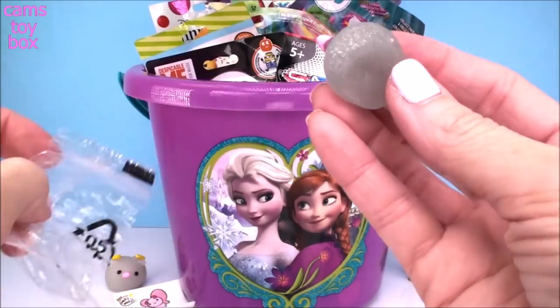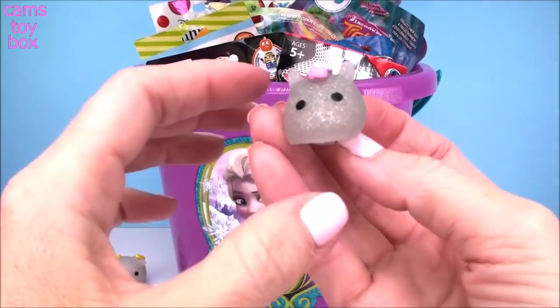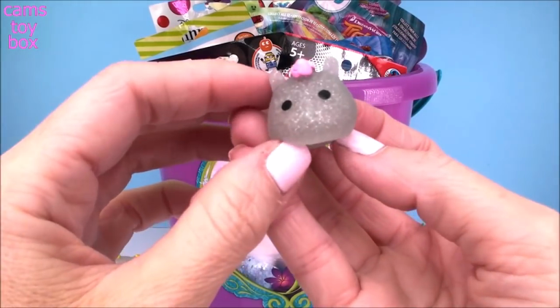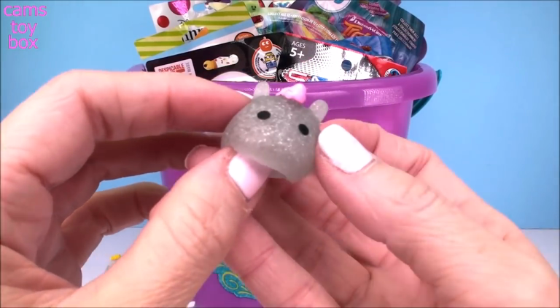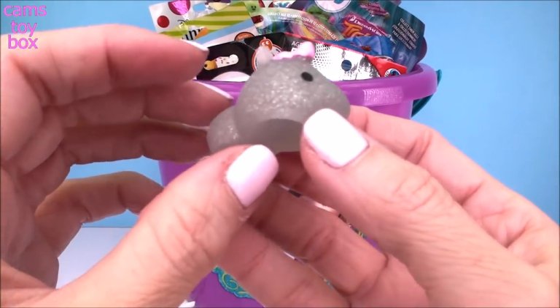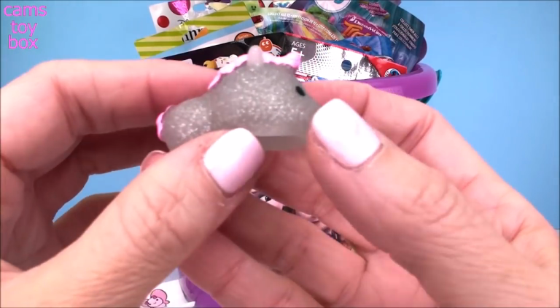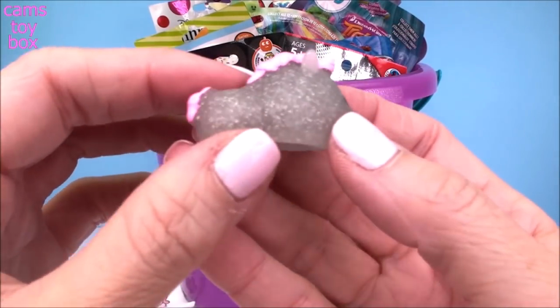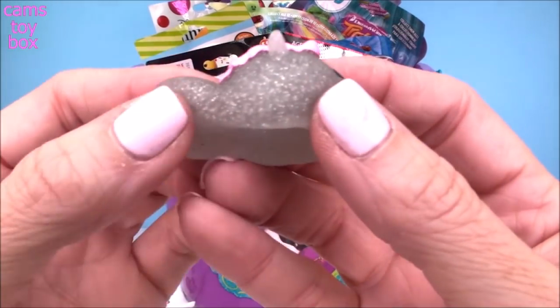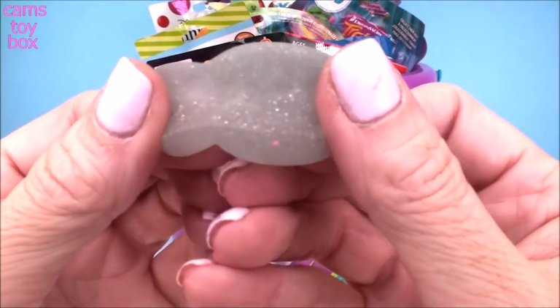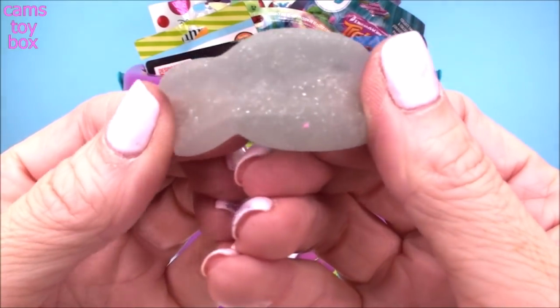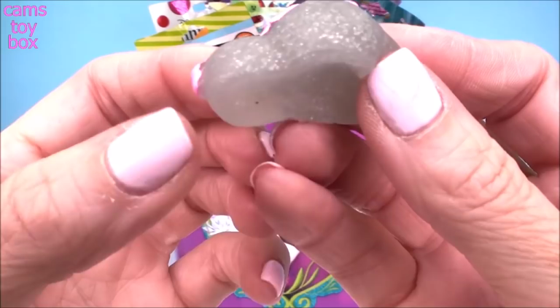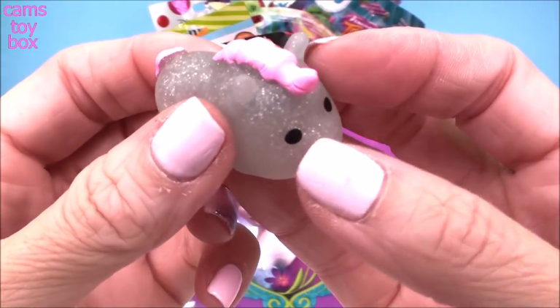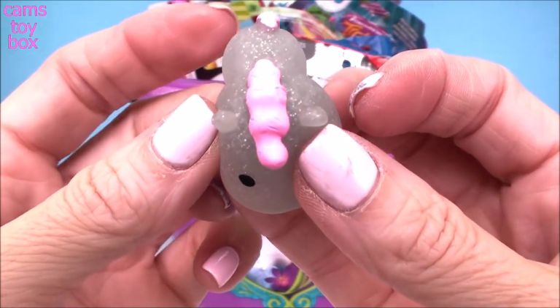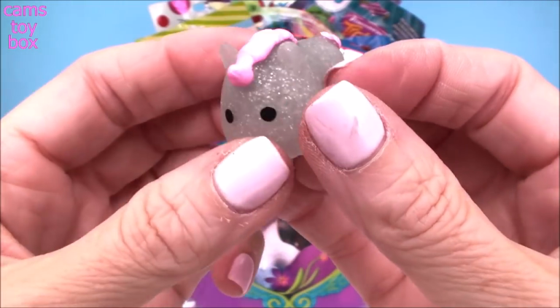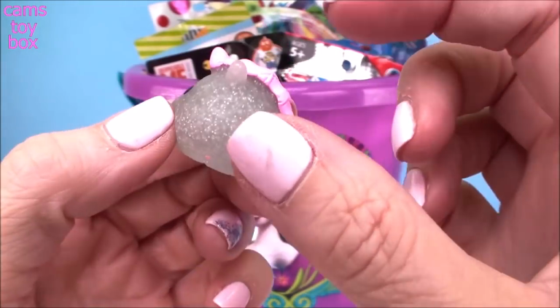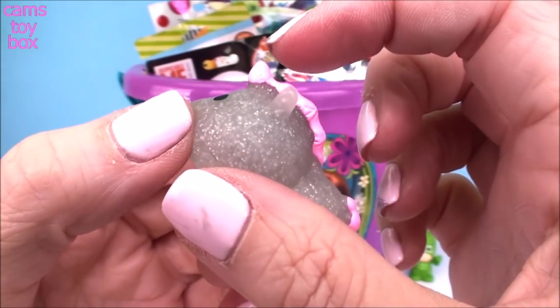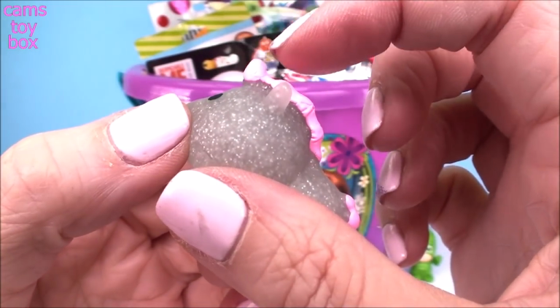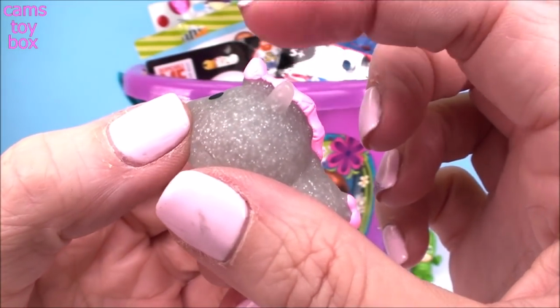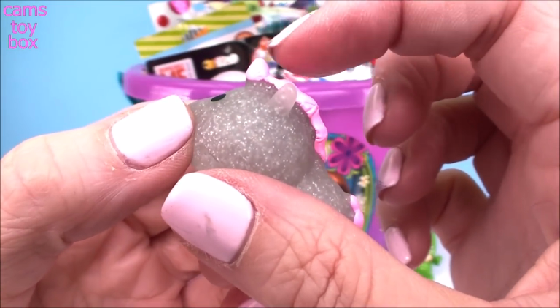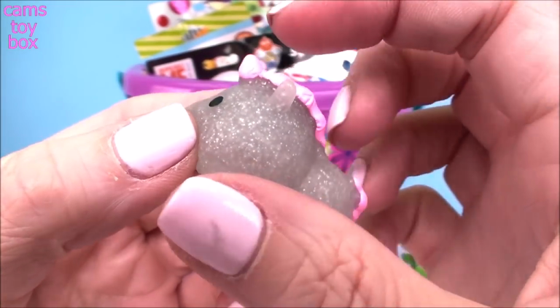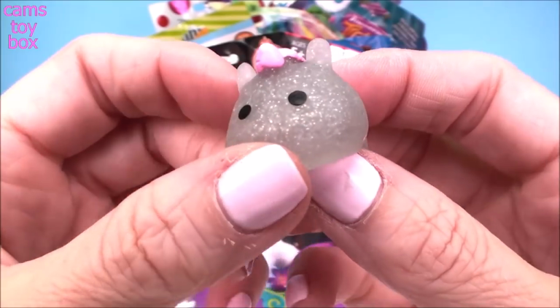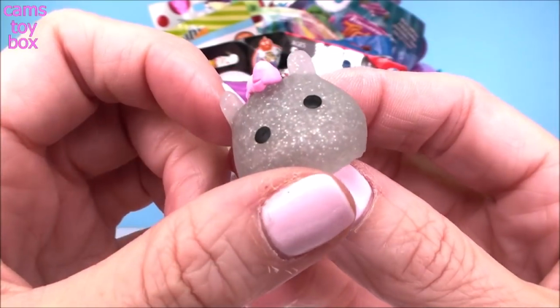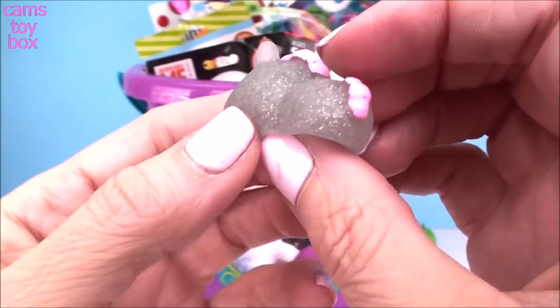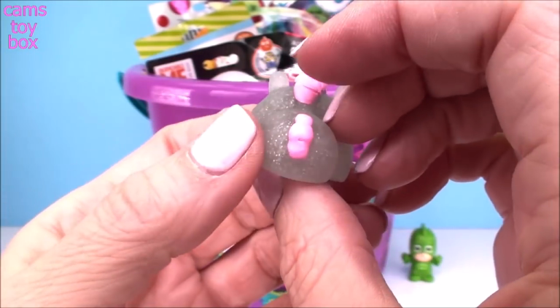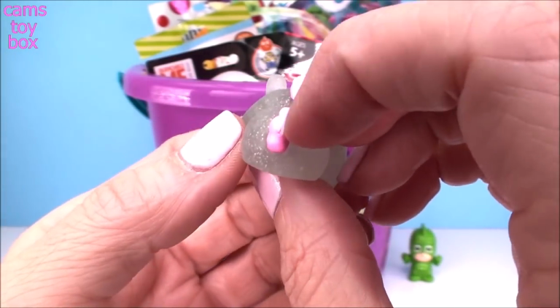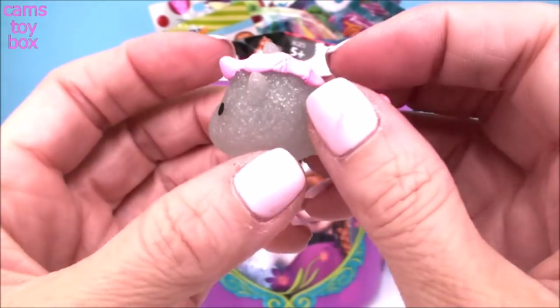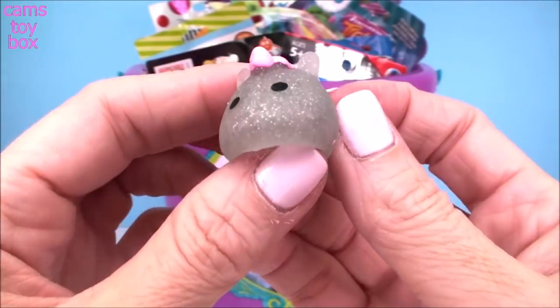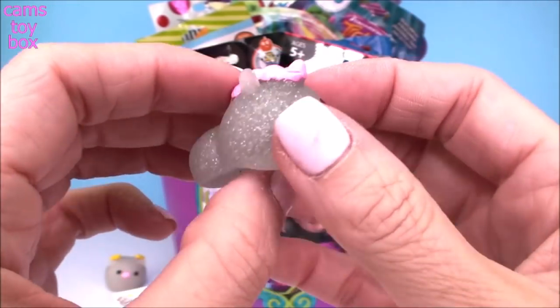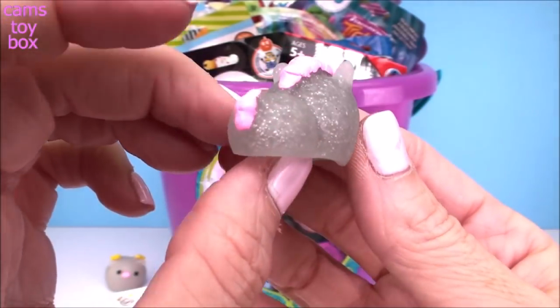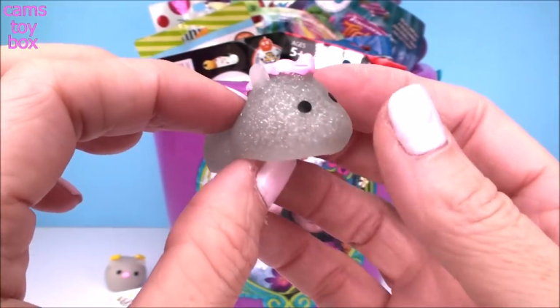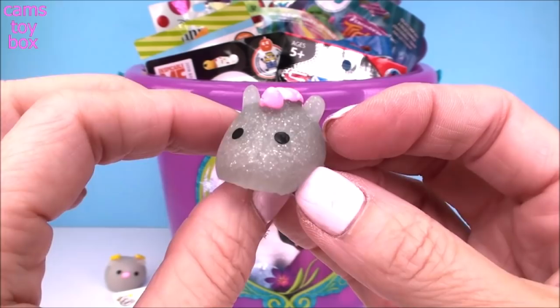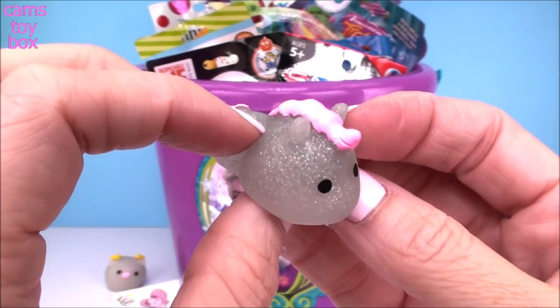Look at our next one. Look how beautiful. This one is like silver with lots of little glitter inside. Is this a unicorn? It looks like a little horn, right? Super pretty and pink with a beautiful pink tail. I think we got a unicorn, guys.